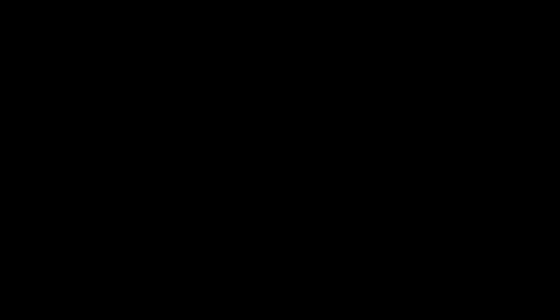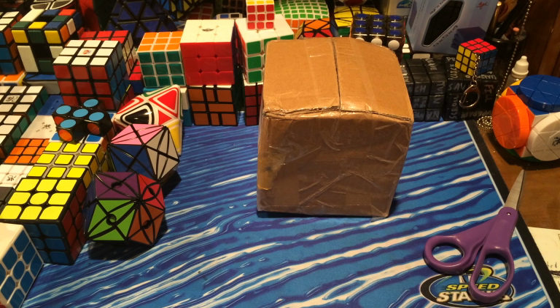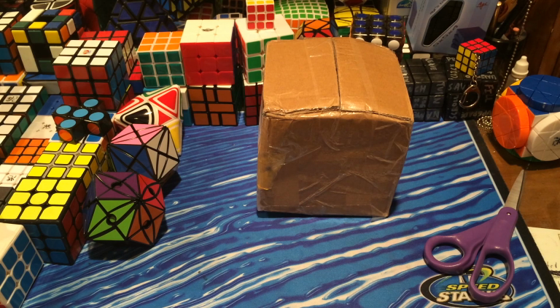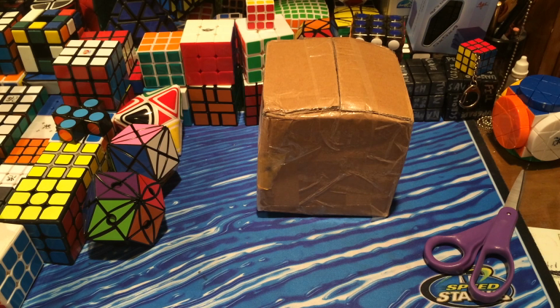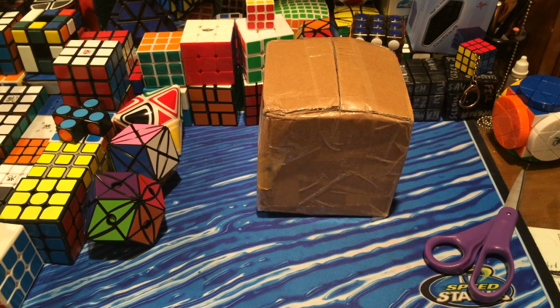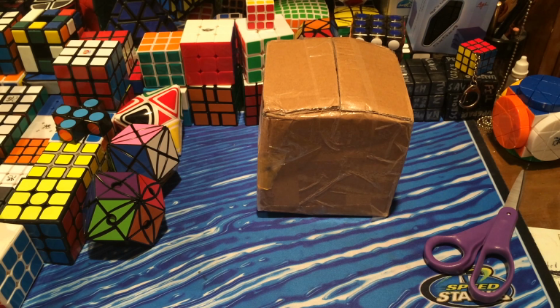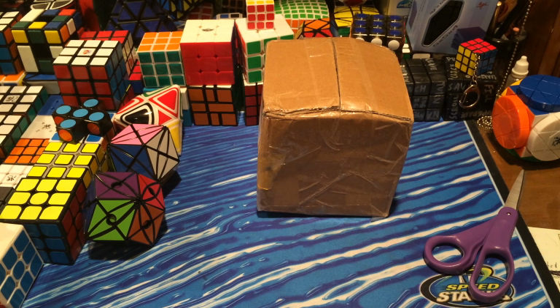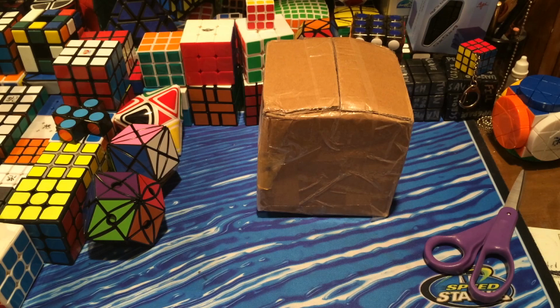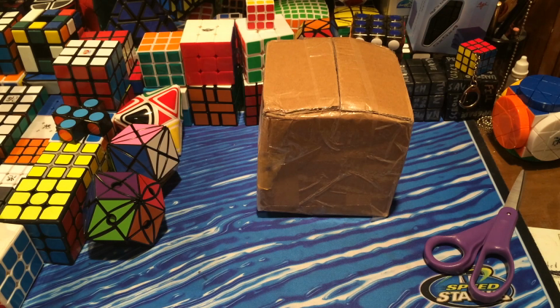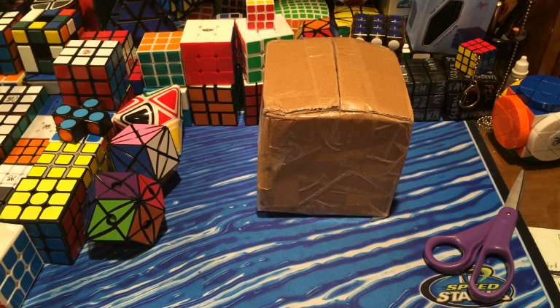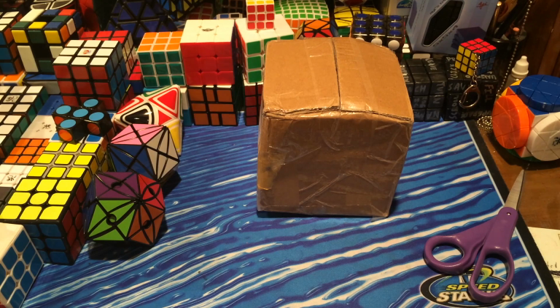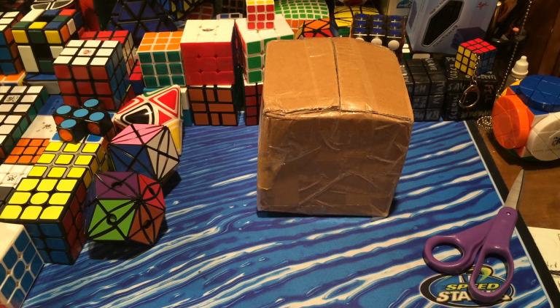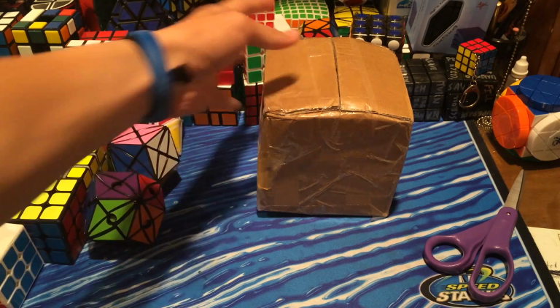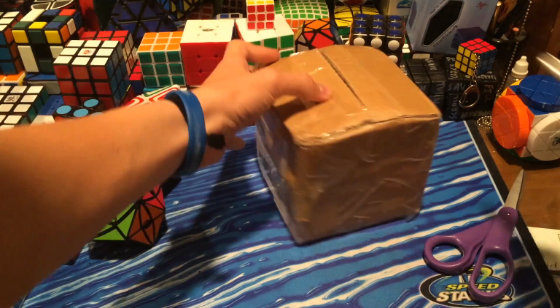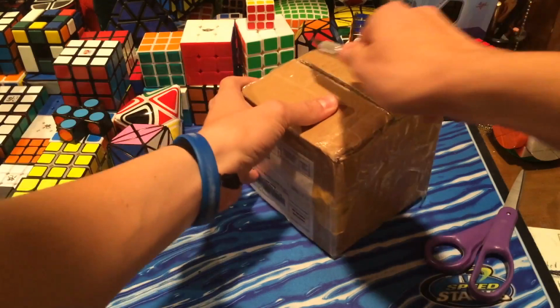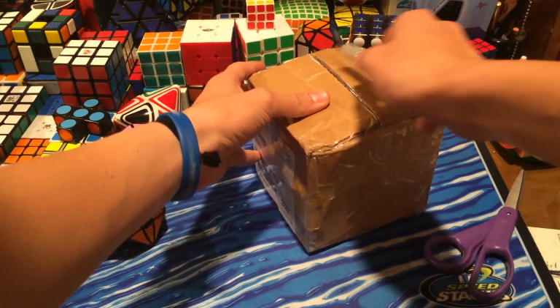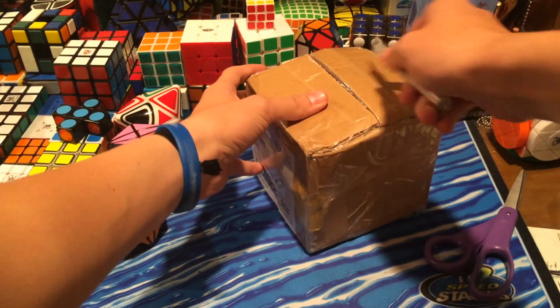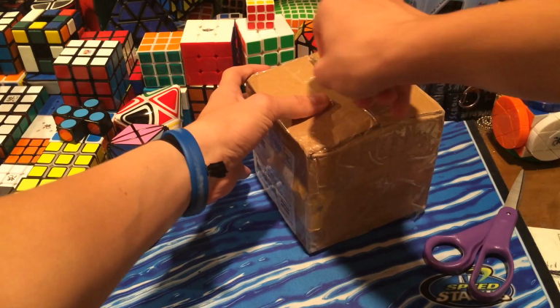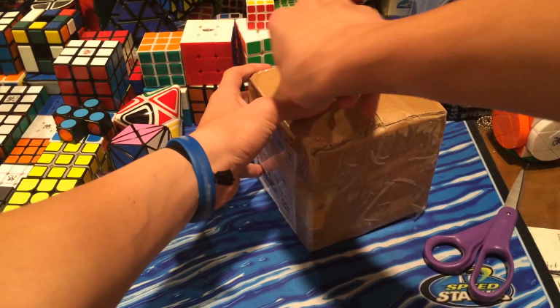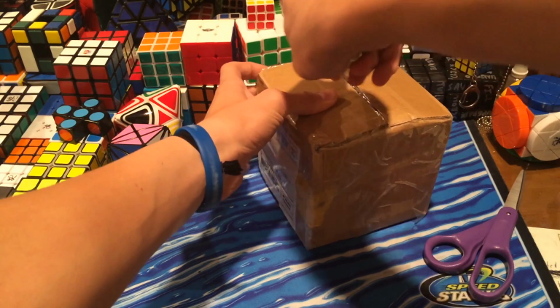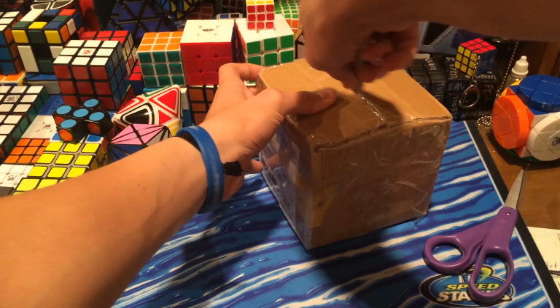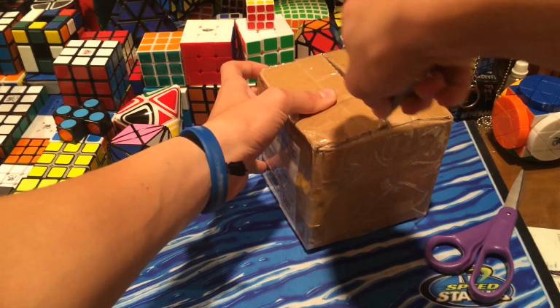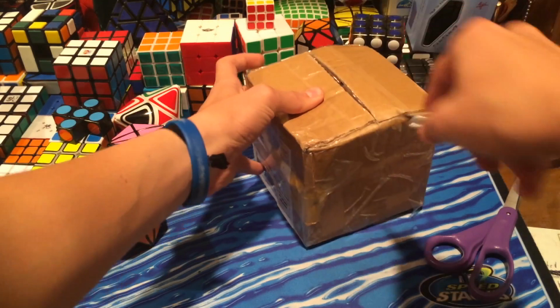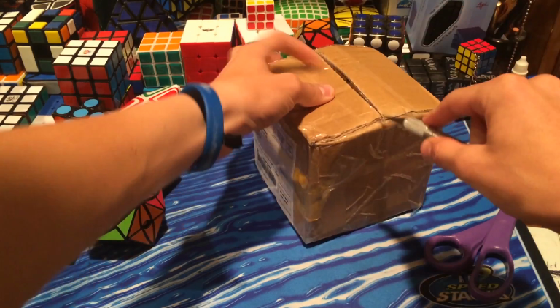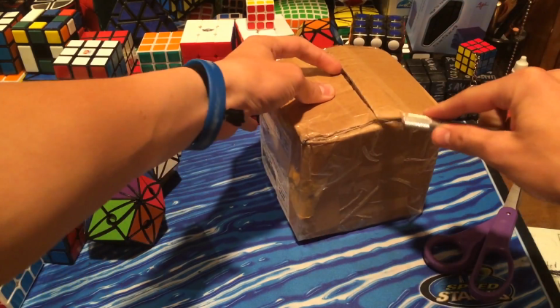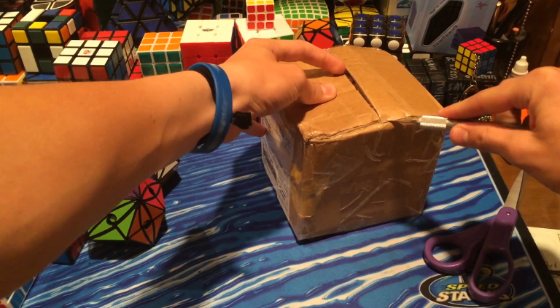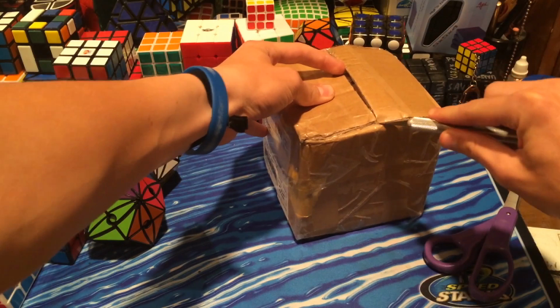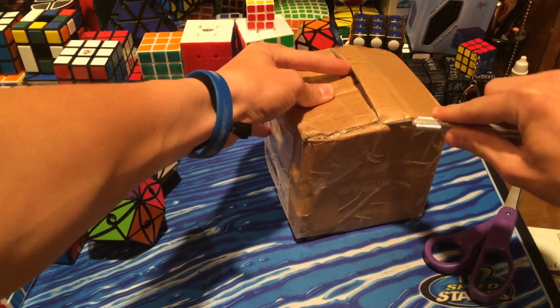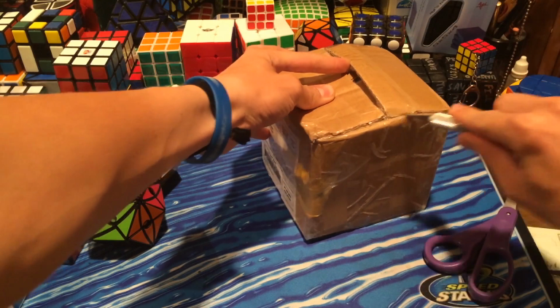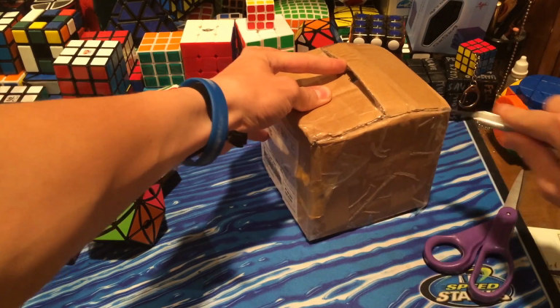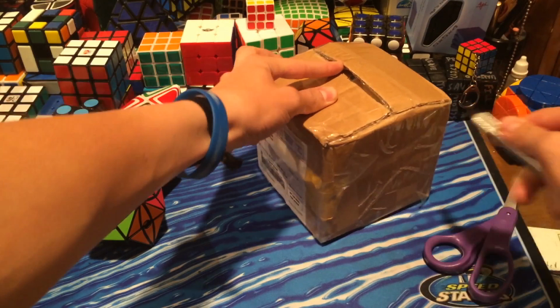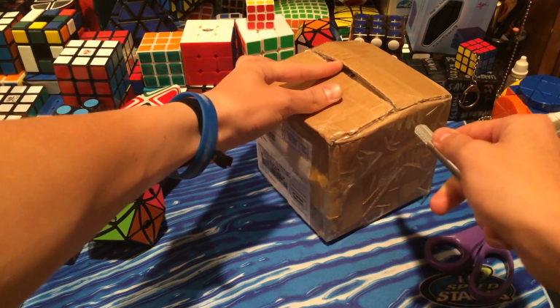Hey guys, it's QtBit here, and today I have an unboxing from HKNow Store. So in this package is the Mega Minx Ball, as you guys can tell from the title of this video.